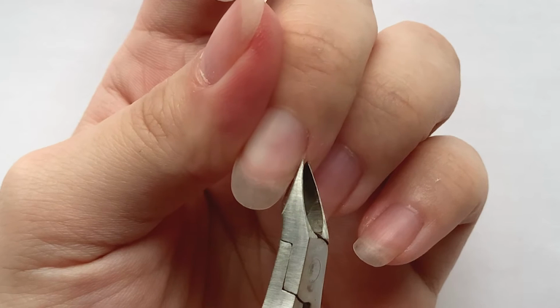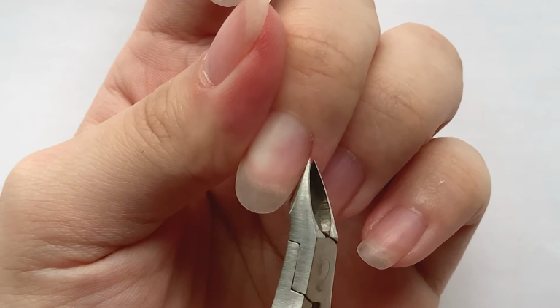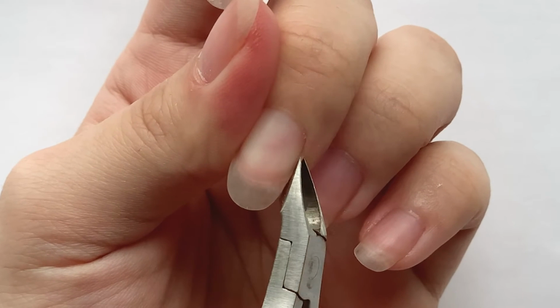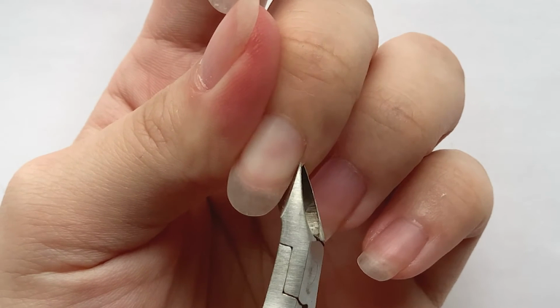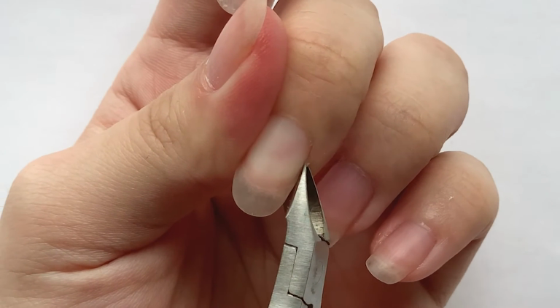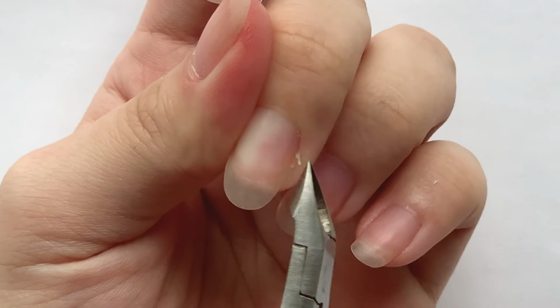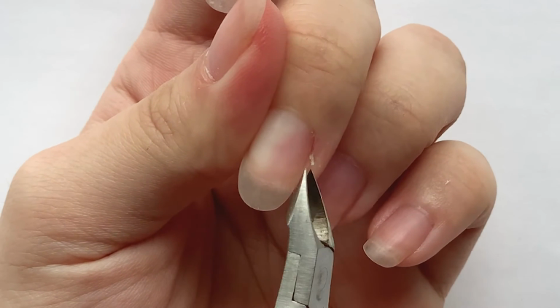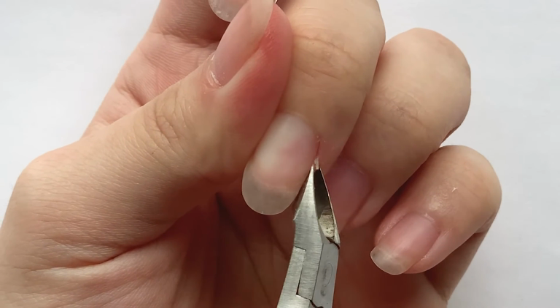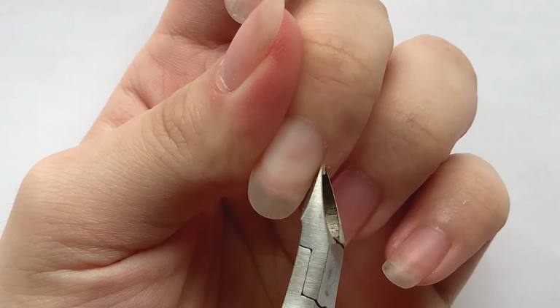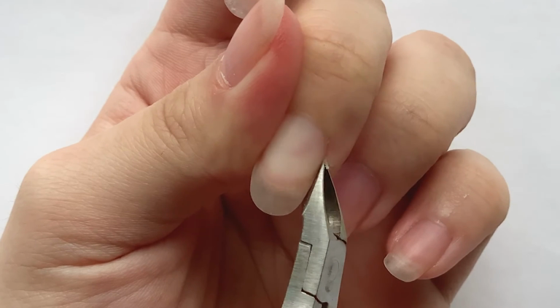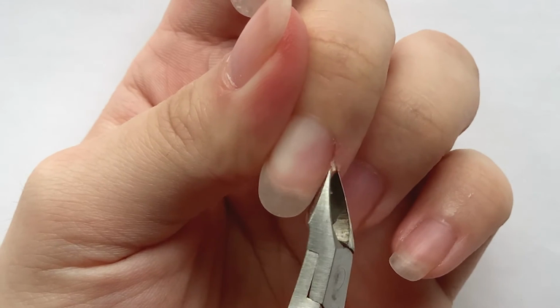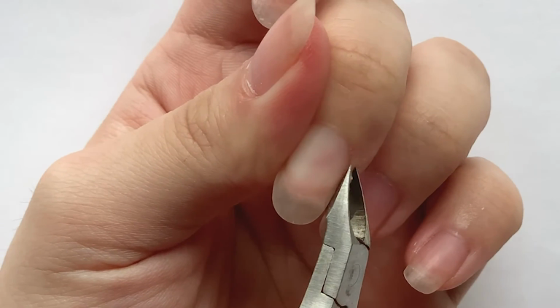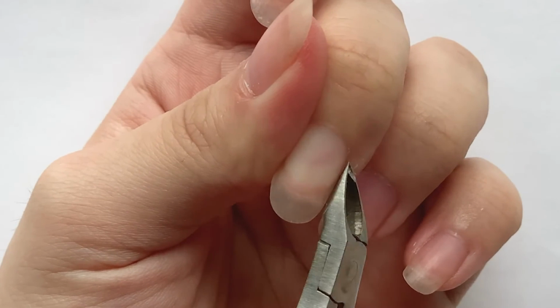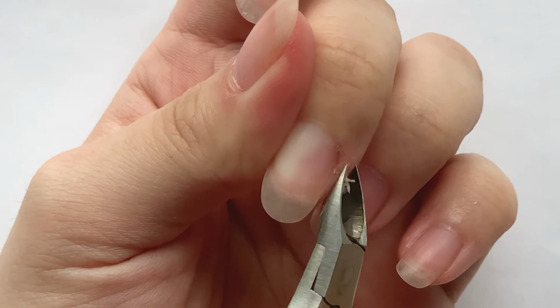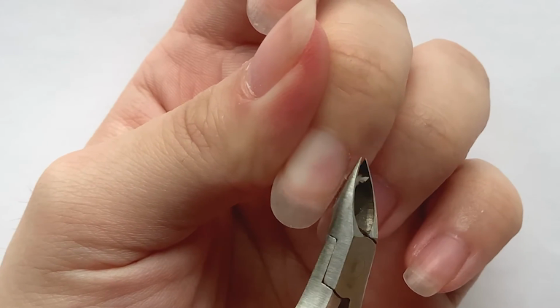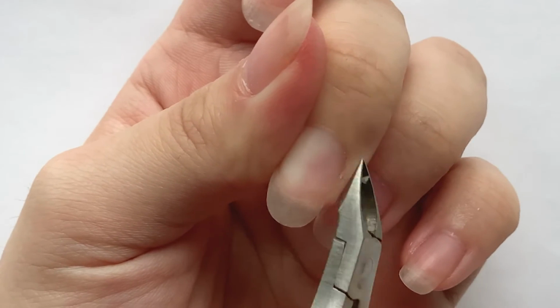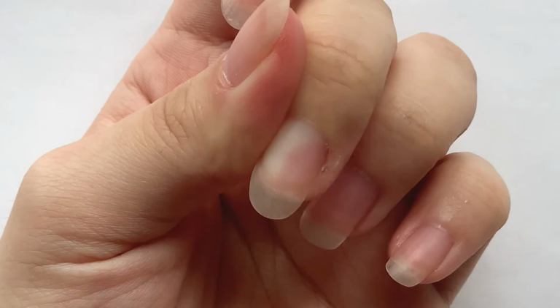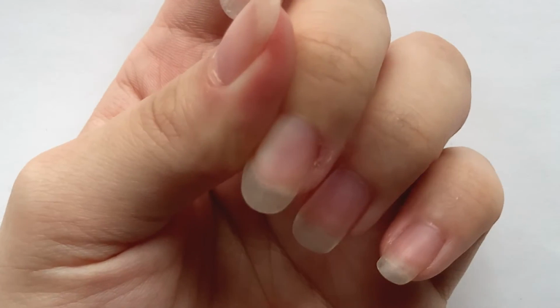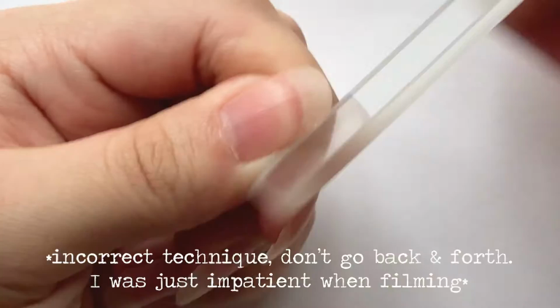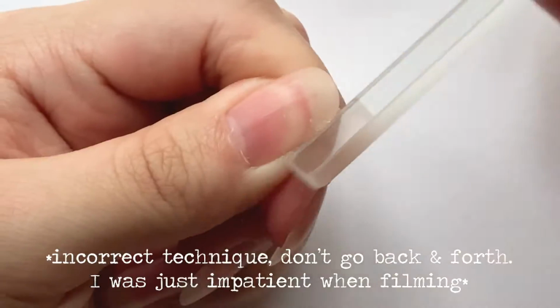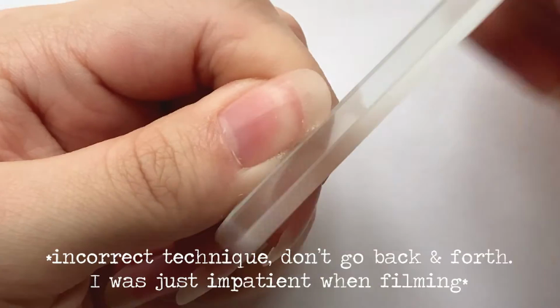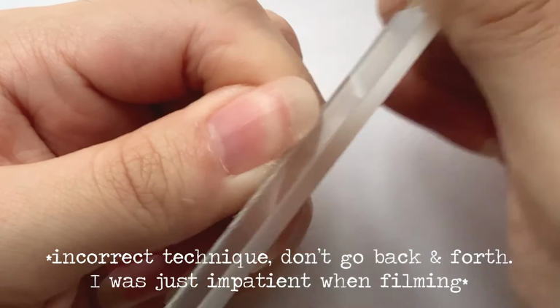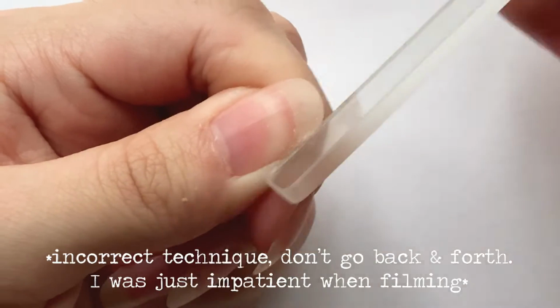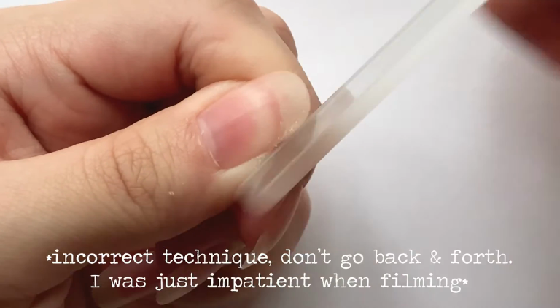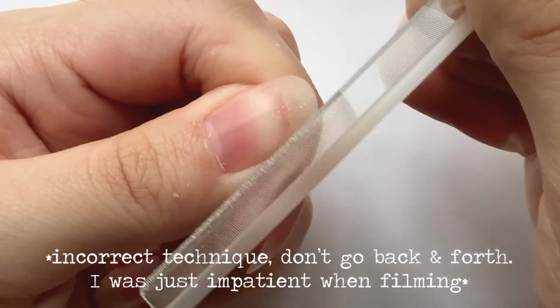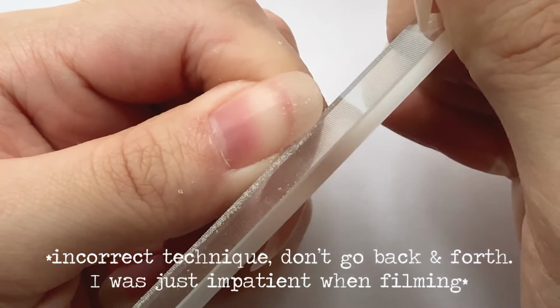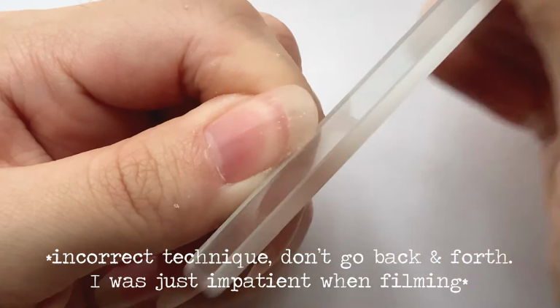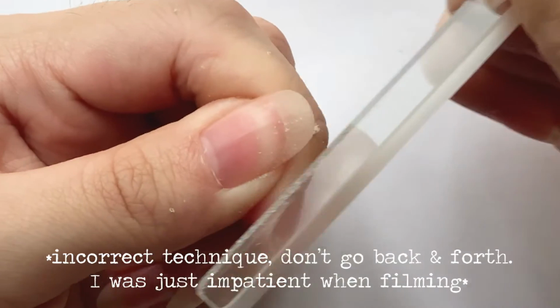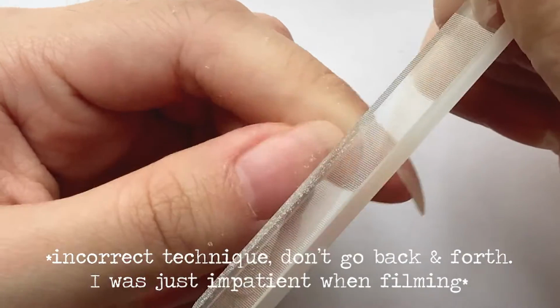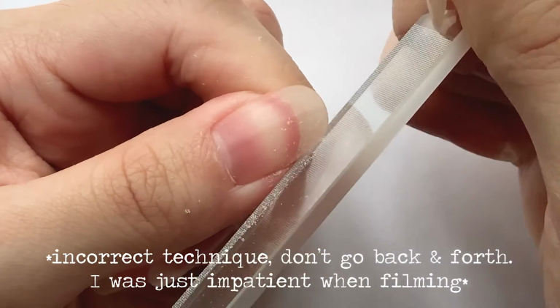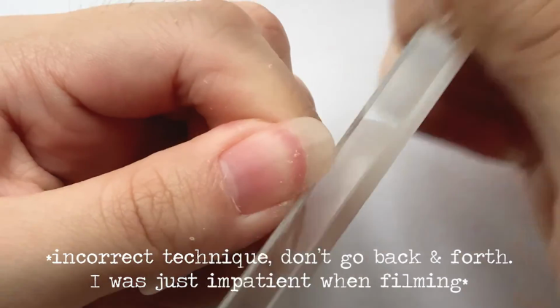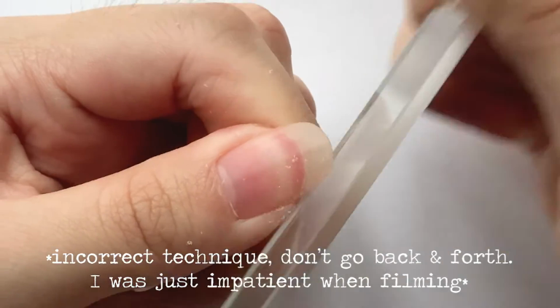As for cuticle care and shaping, I've got a pretty standard nail kit with a cuticle trimmer to get rid of the excess dry skin around the nail, and then I'm going to use one of my glass nail files to shave down the harsh, uneven curvature of the nails and reach the desired shape.